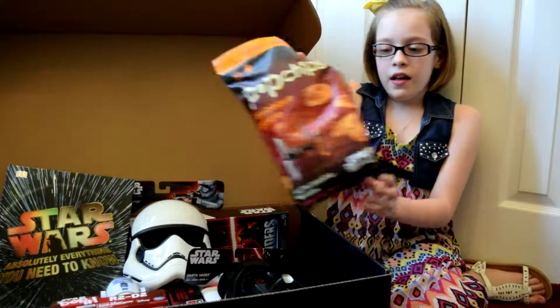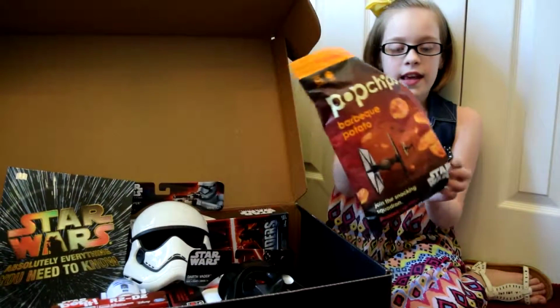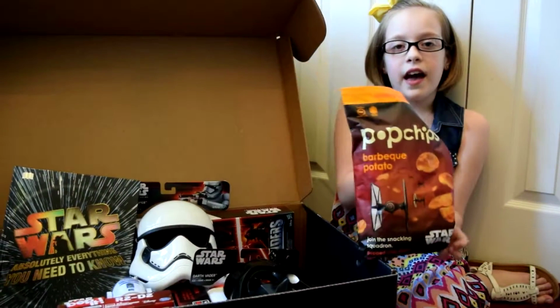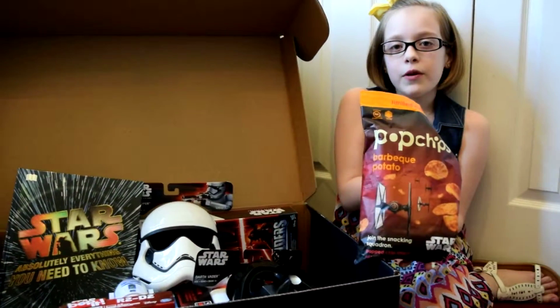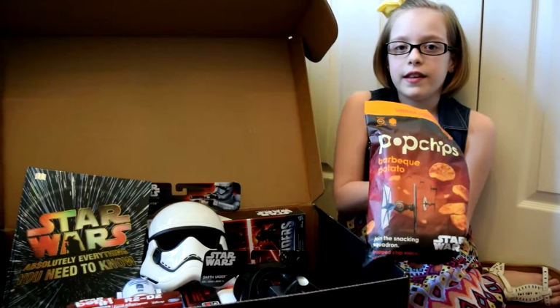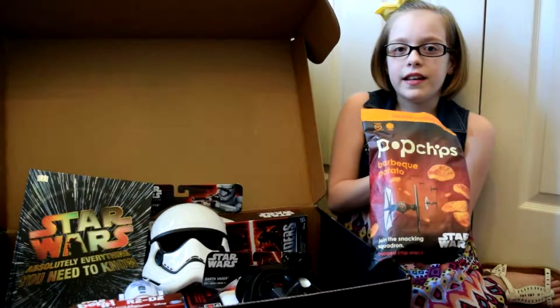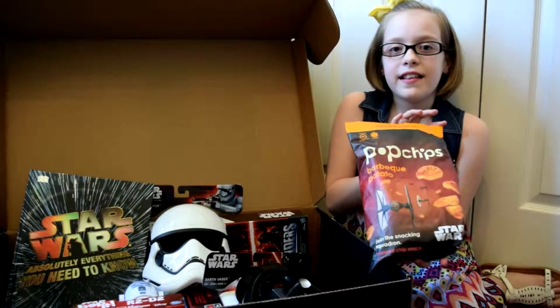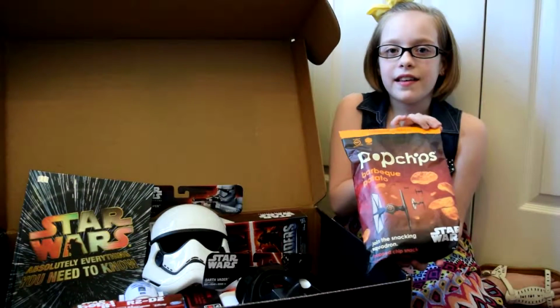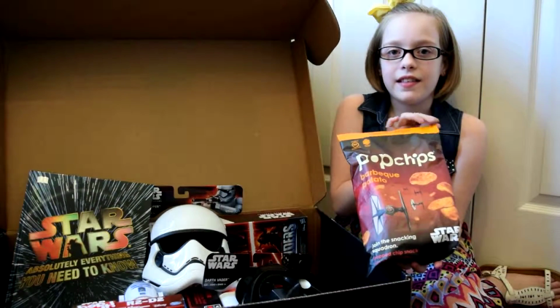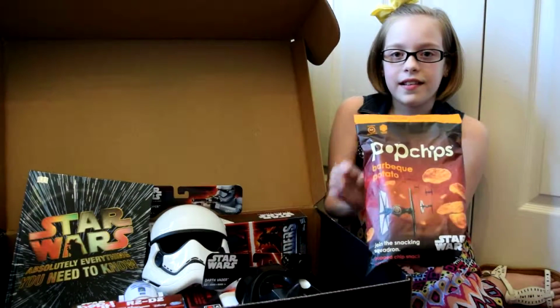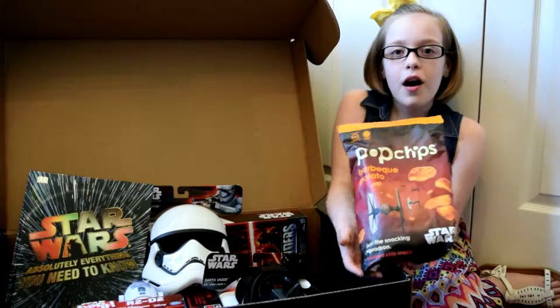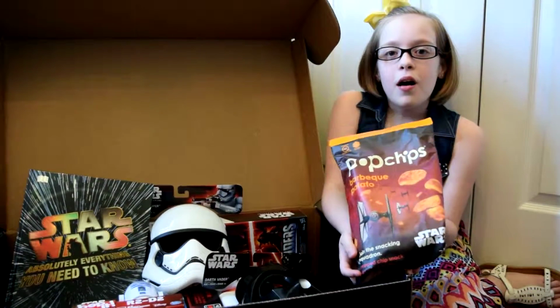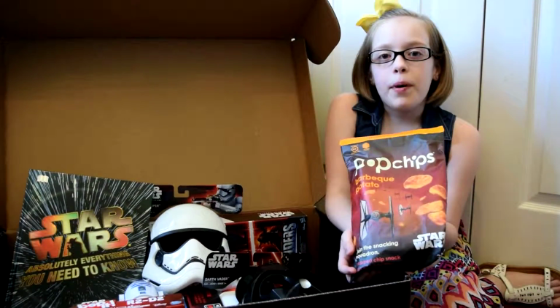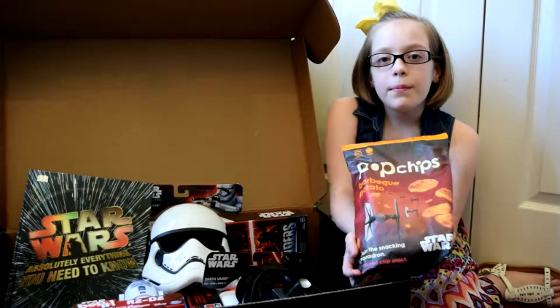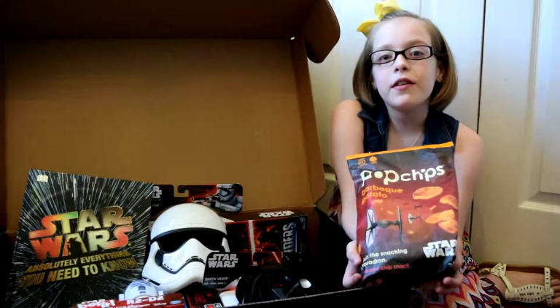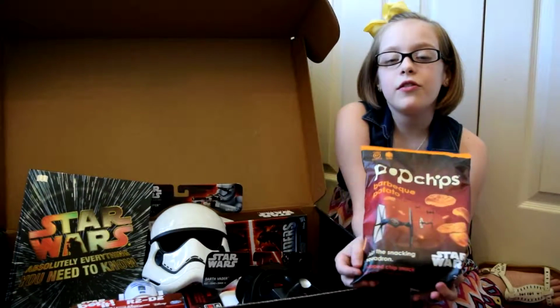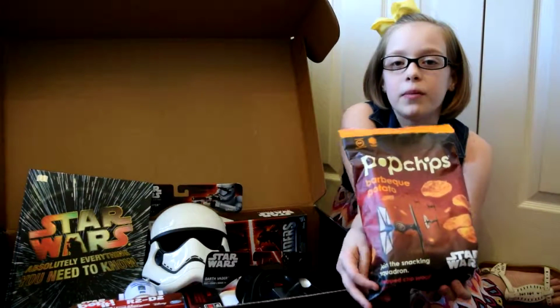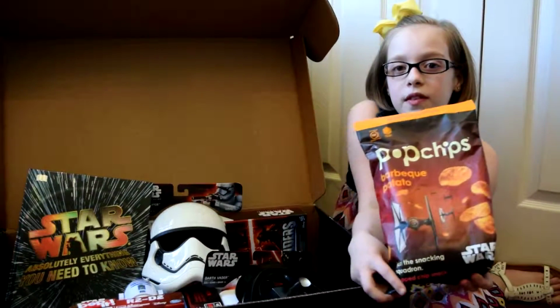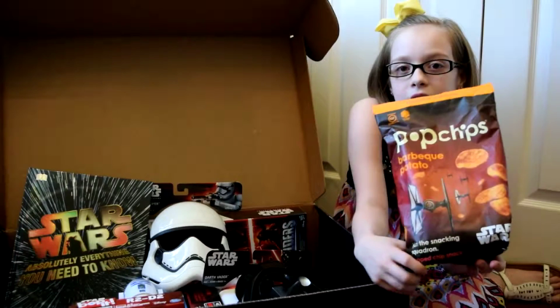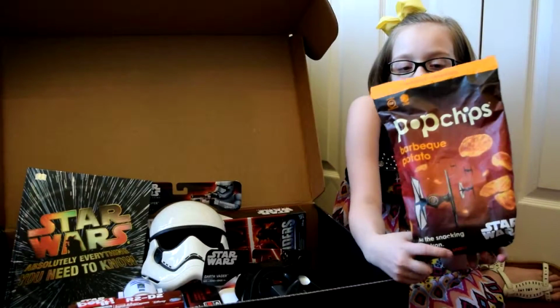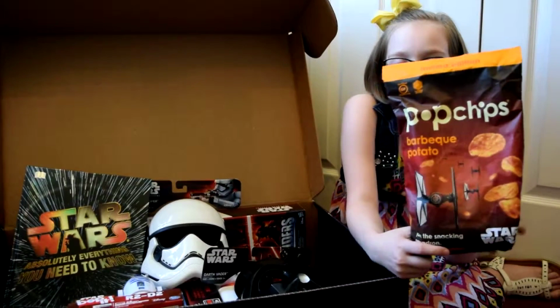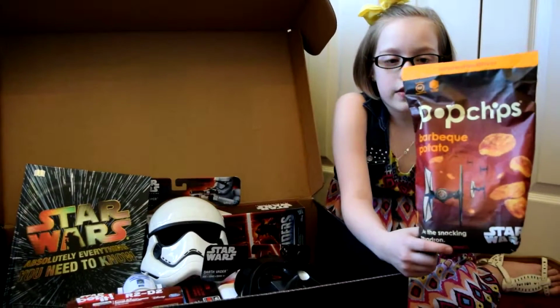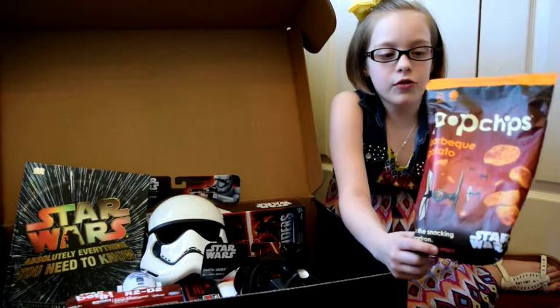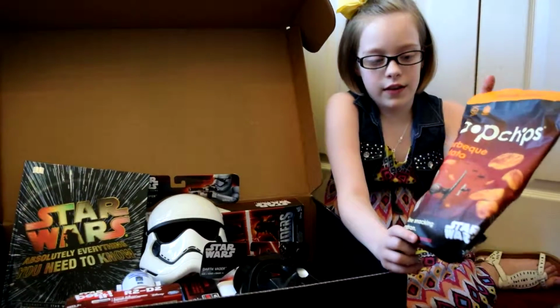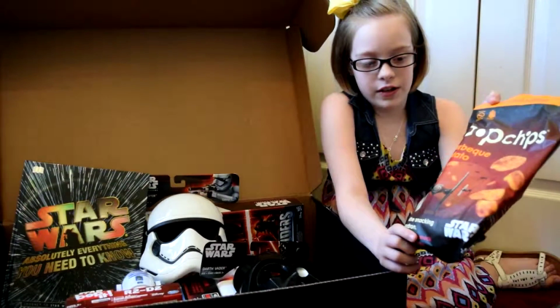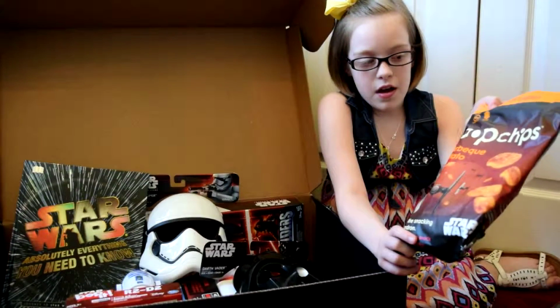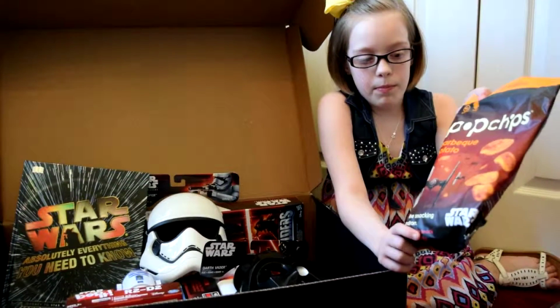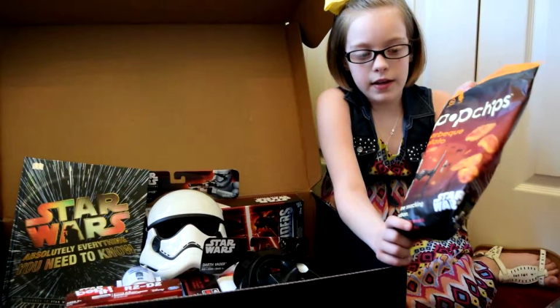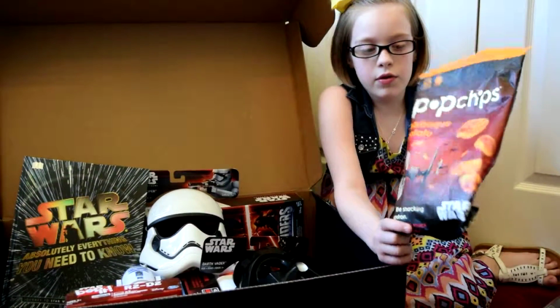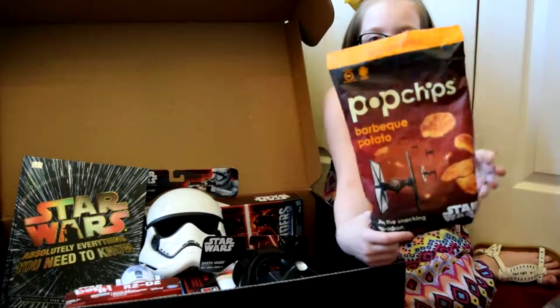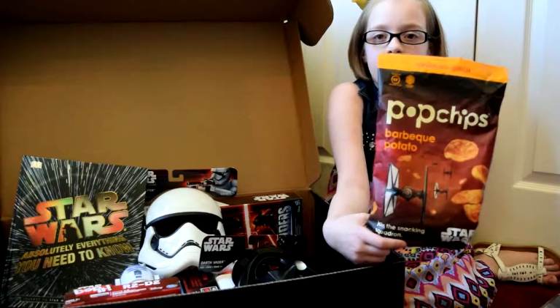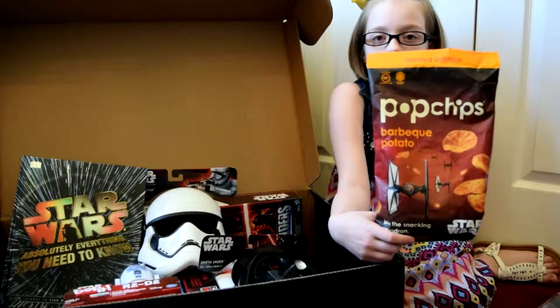Thanks to Hasbro and Disney, they sent us these Pop Chips that are special edition barbecue potato chips.